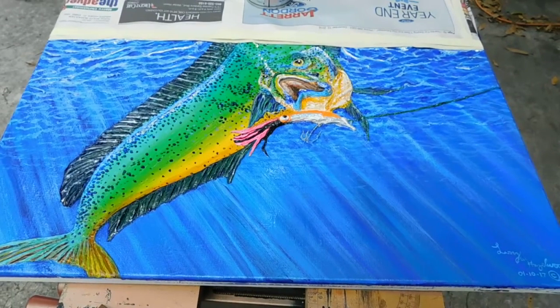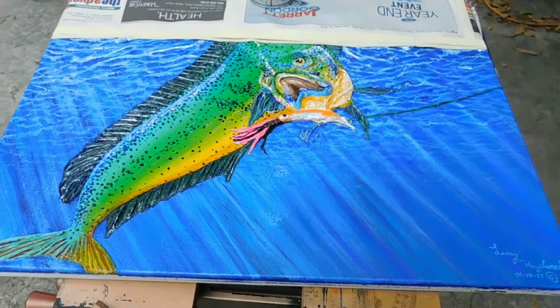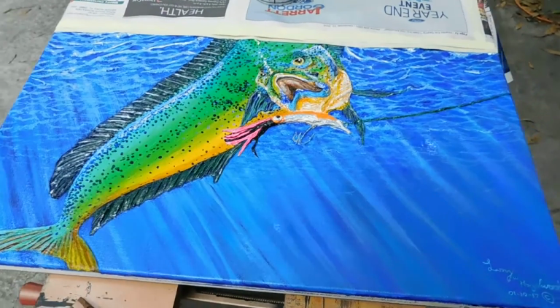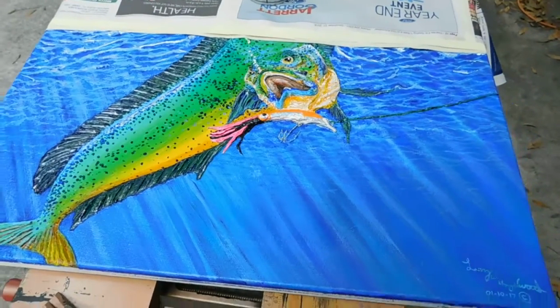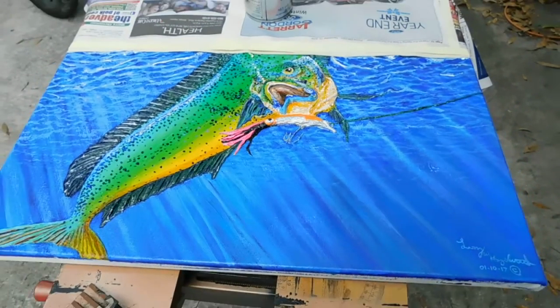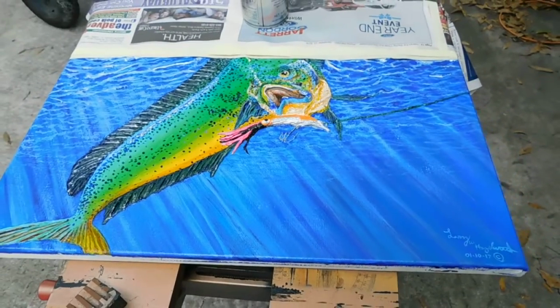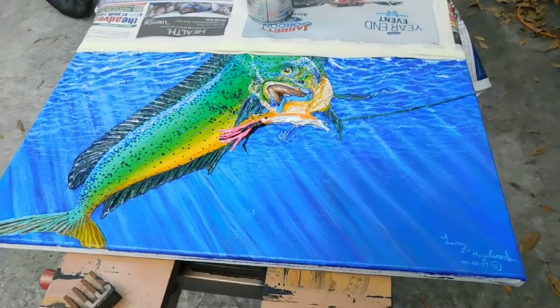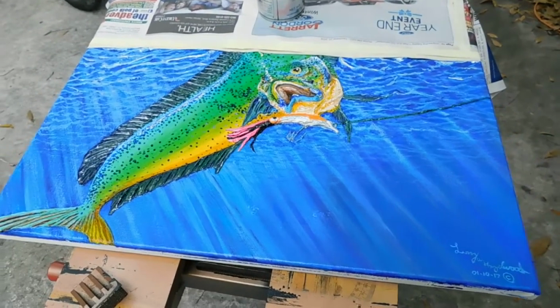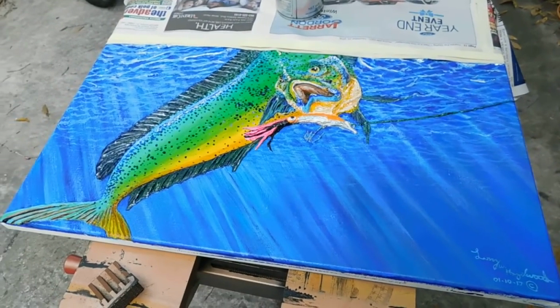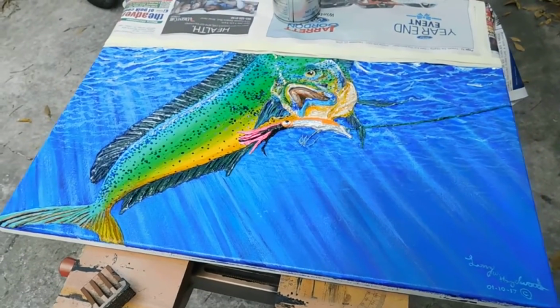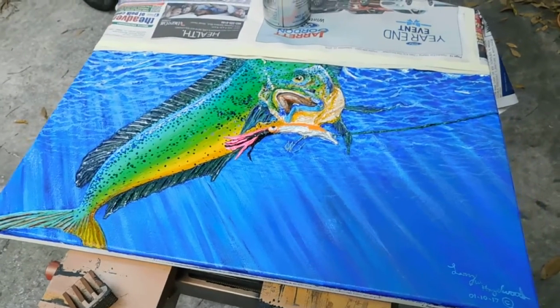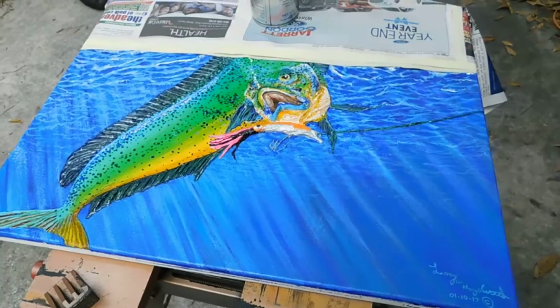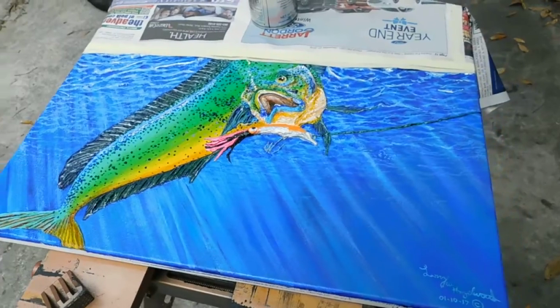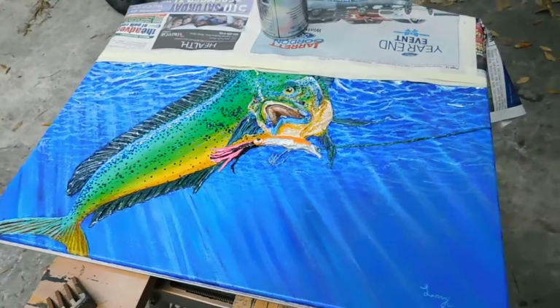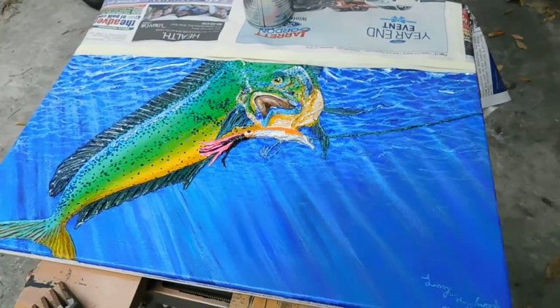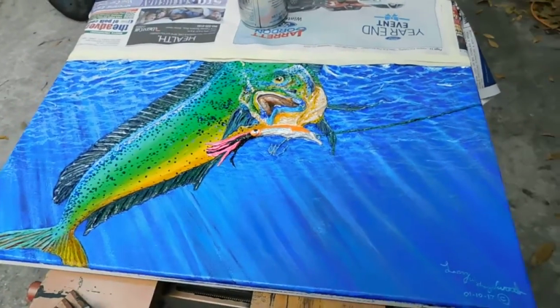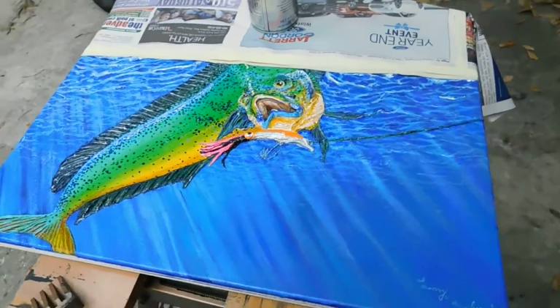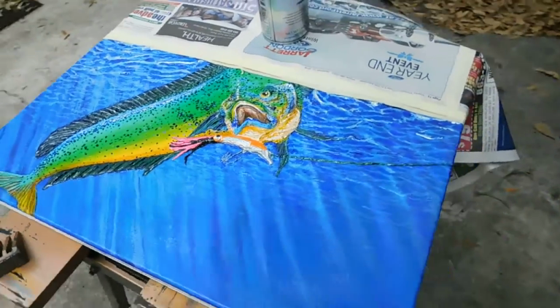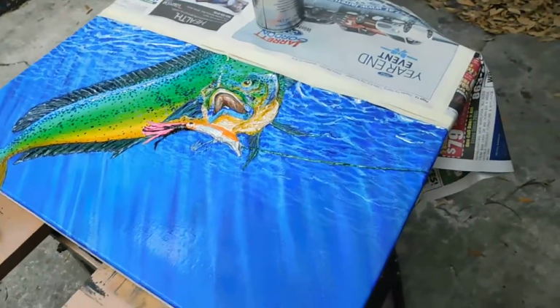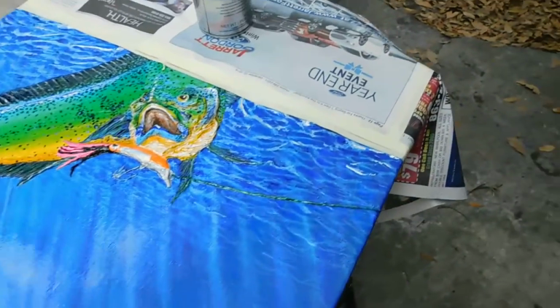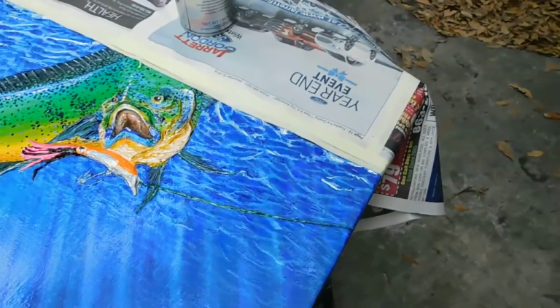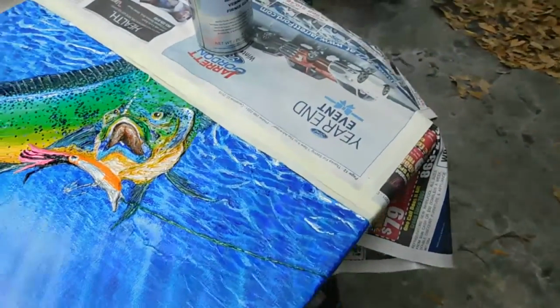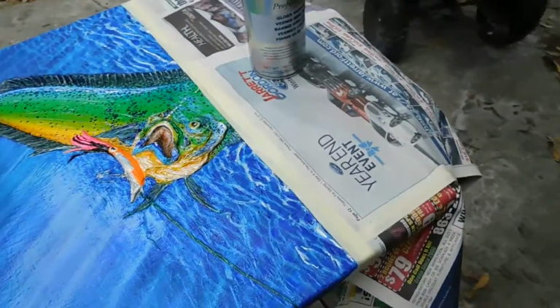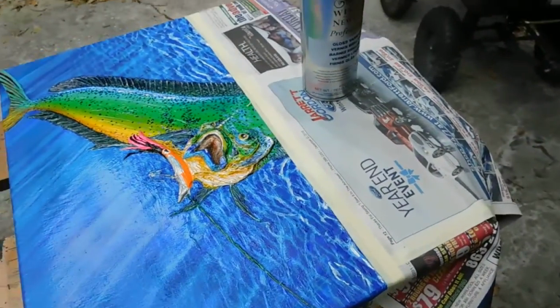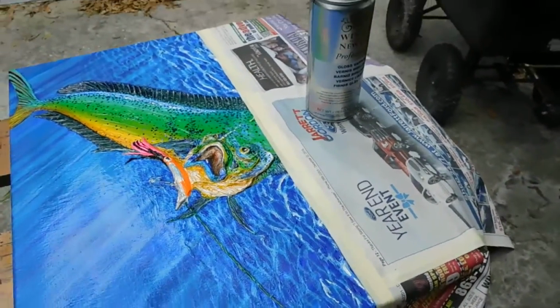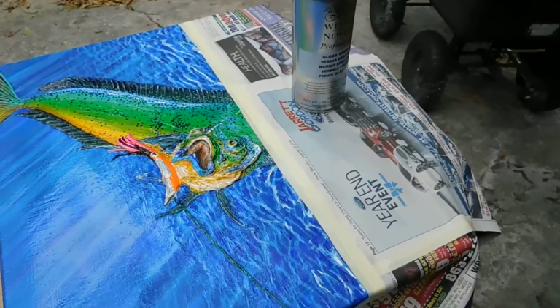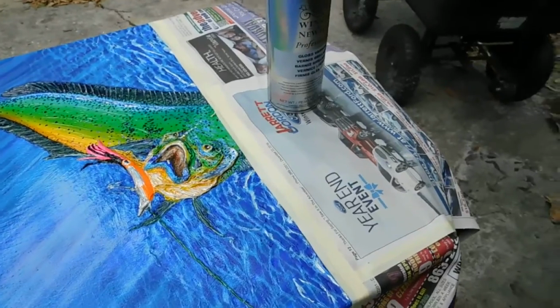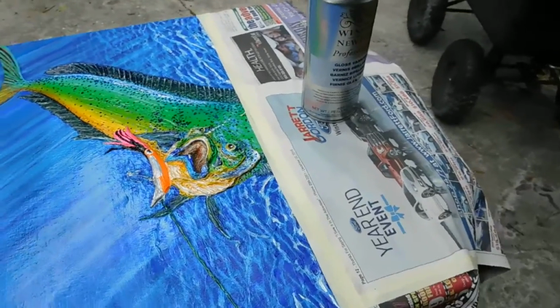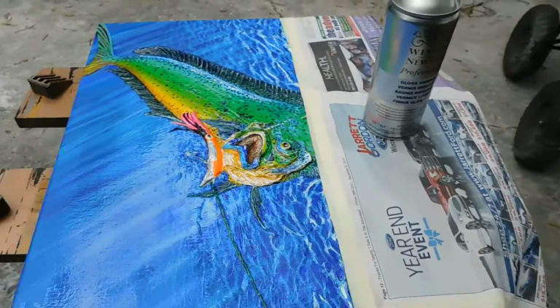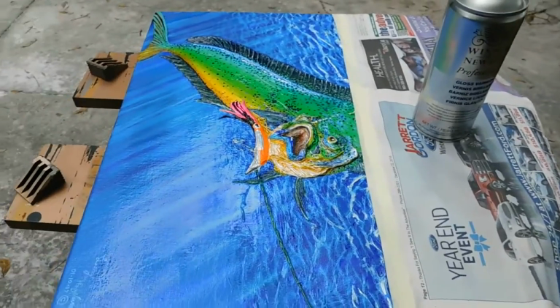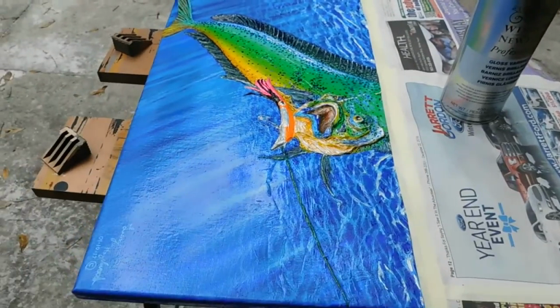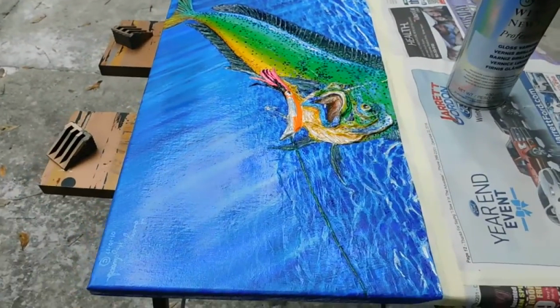Putting a good gloss coat on it. Probably going to put about three or four coats, get everything good and wet. I've got the top of the waves taped off. I'll finish that while it's still wet inside the house.